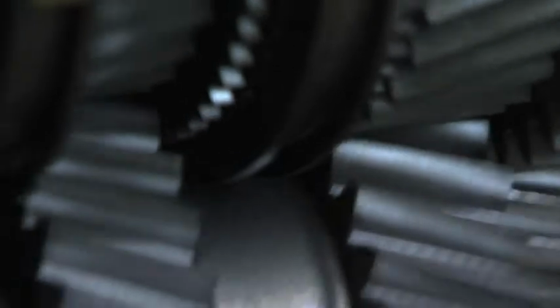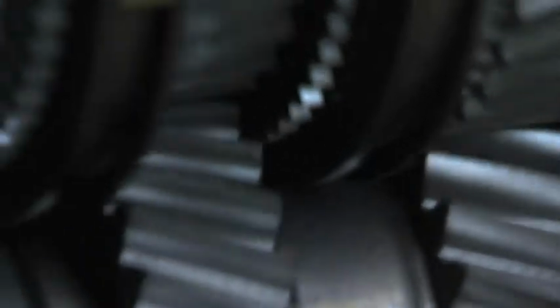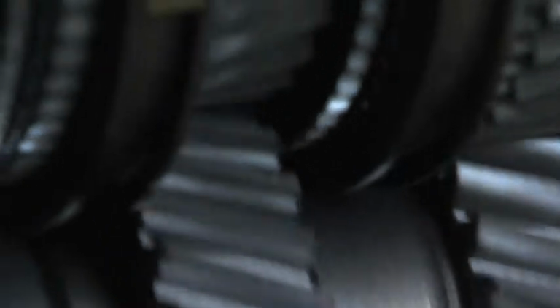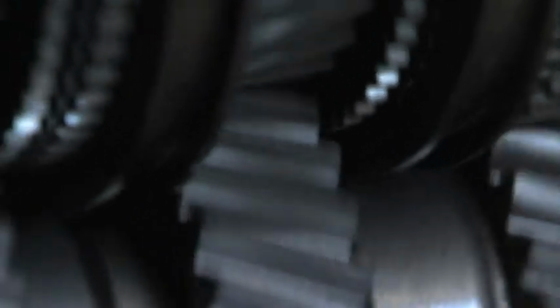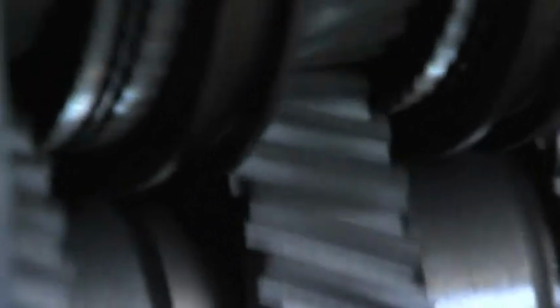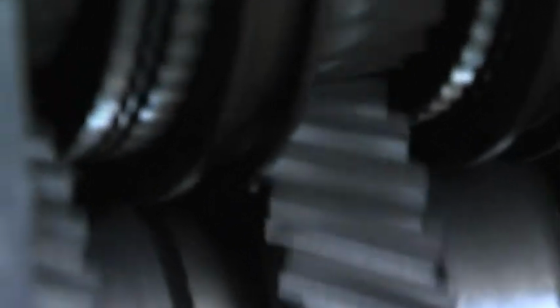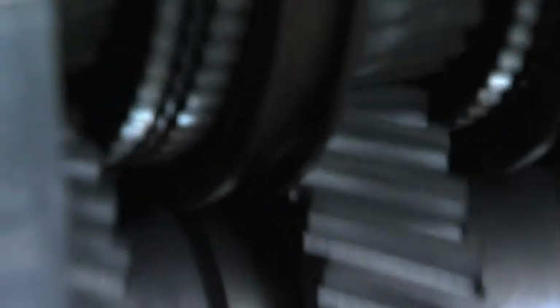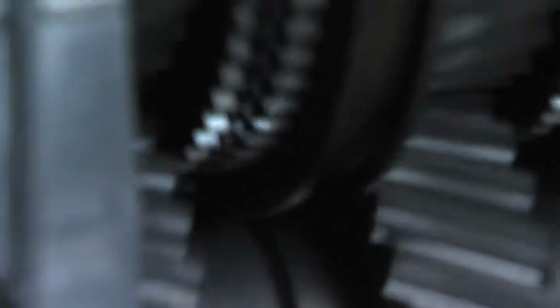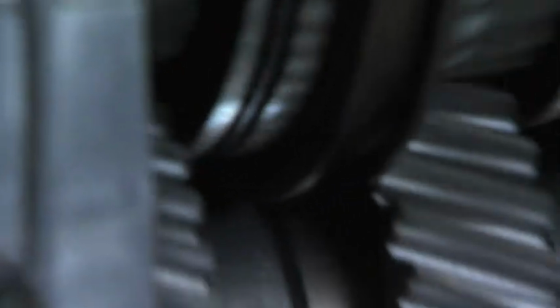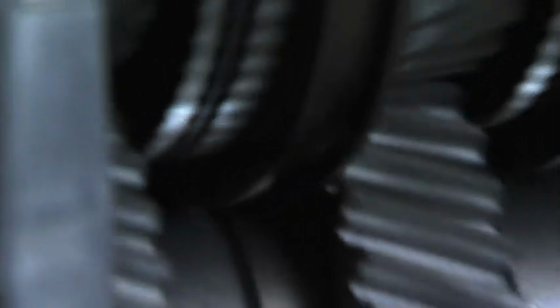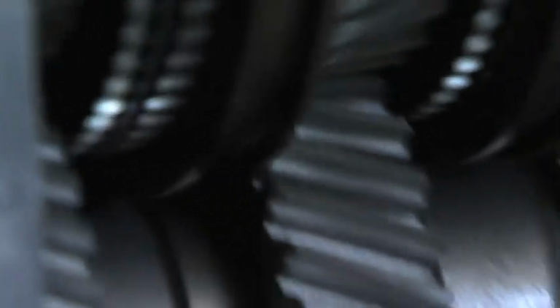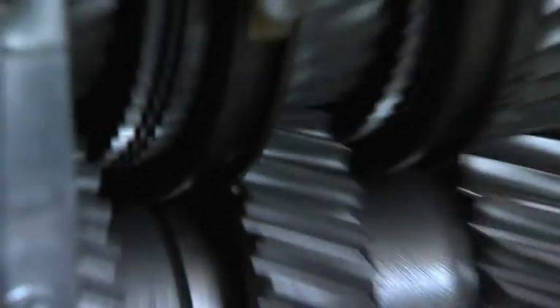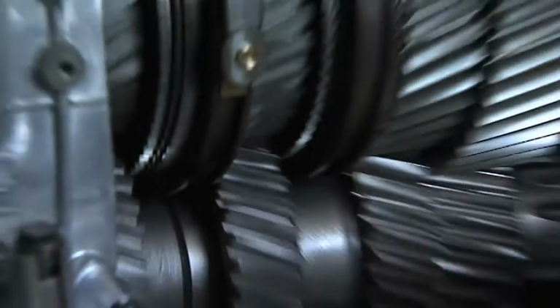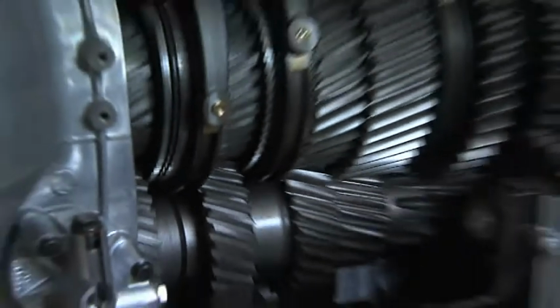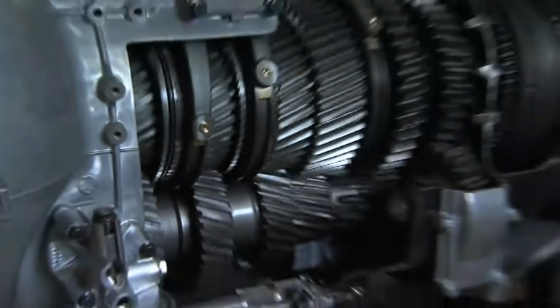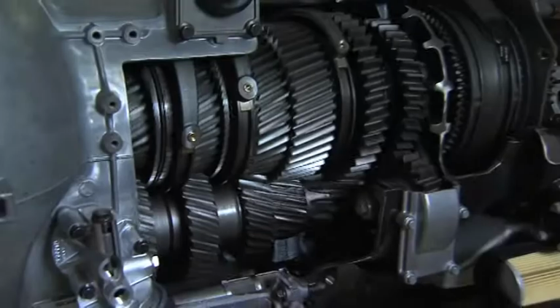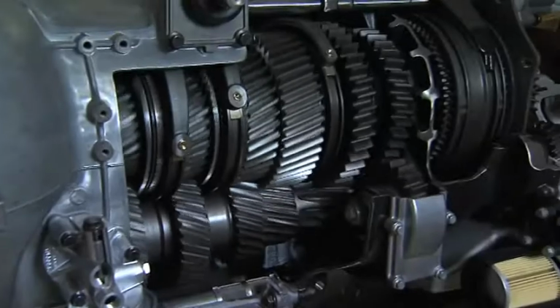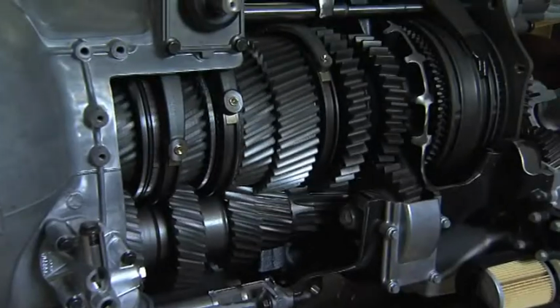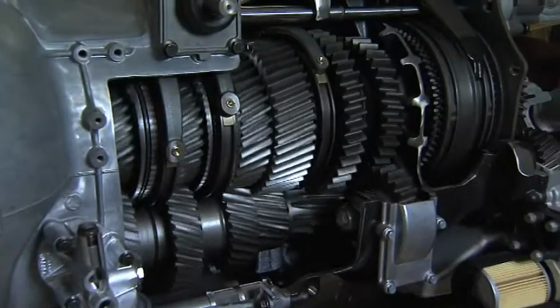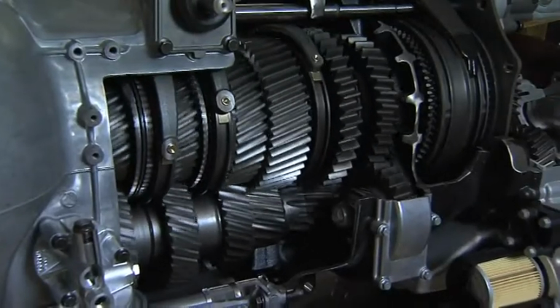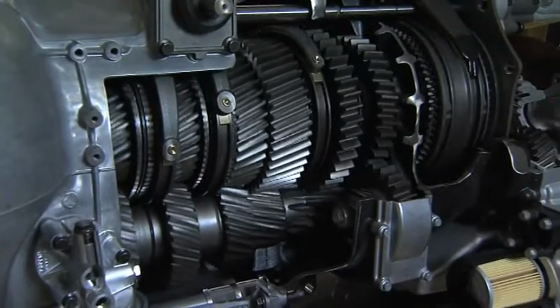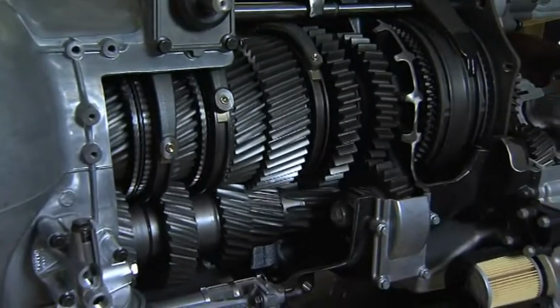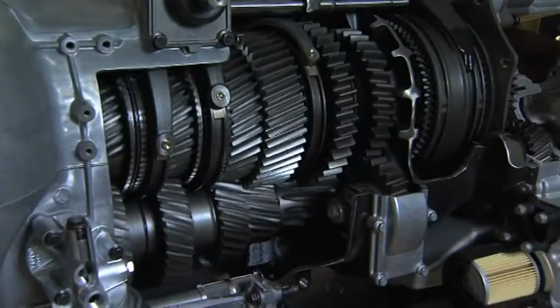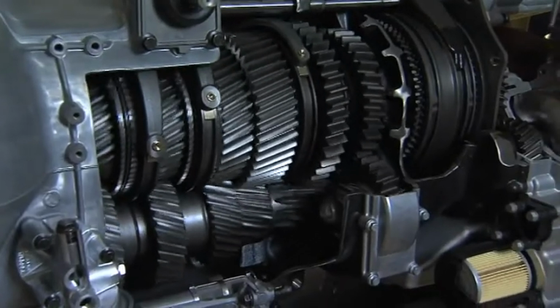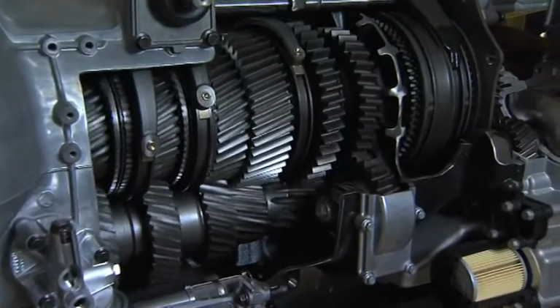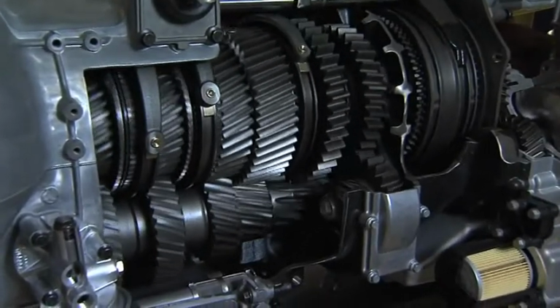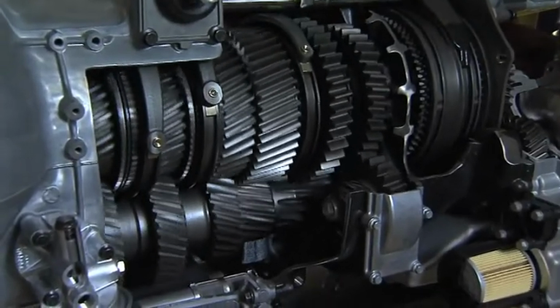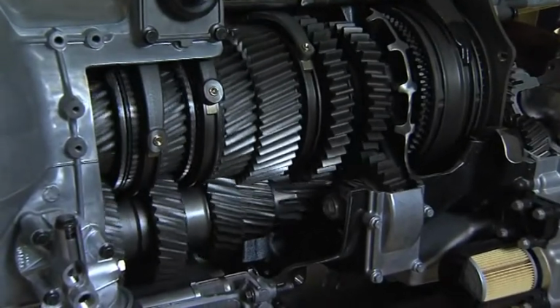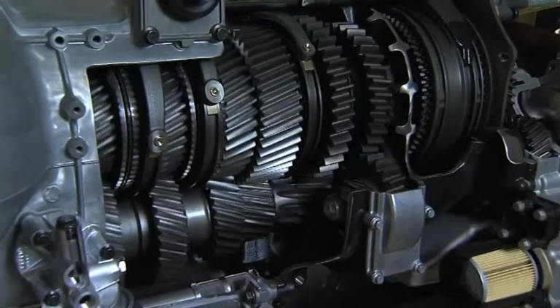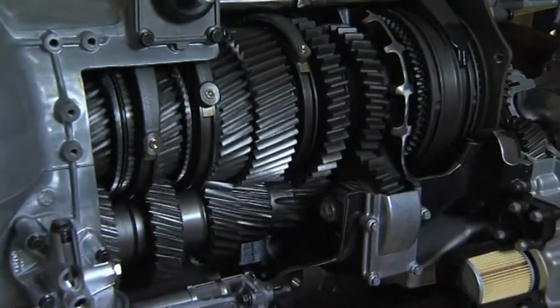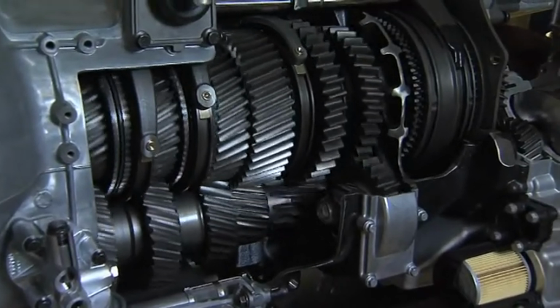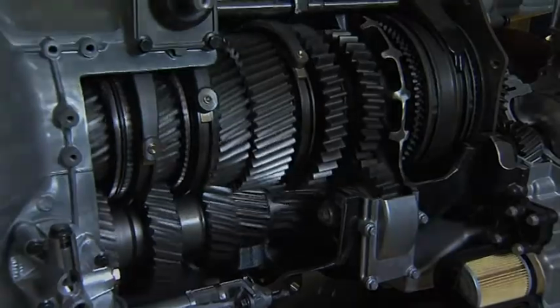We can offer single reduction axles on the most powerful V8 as well, saving weight and fuel in lighter applications.